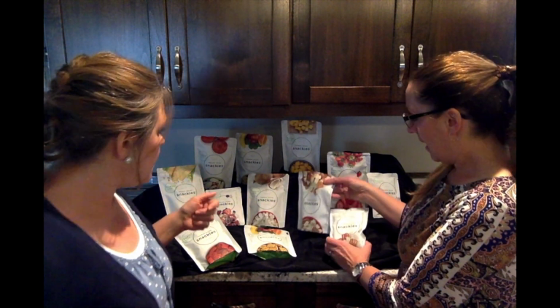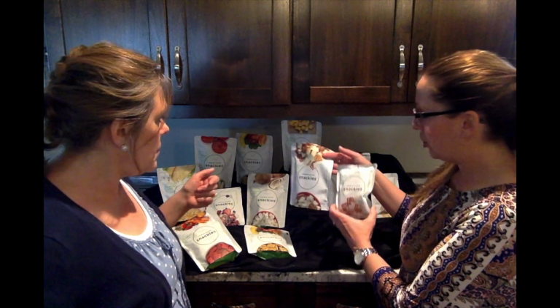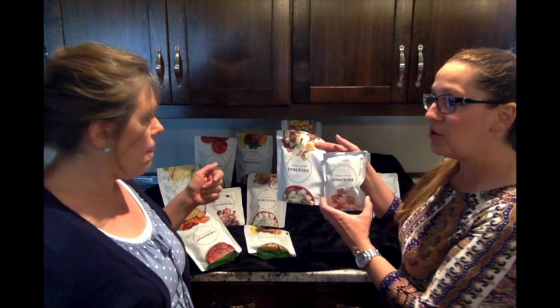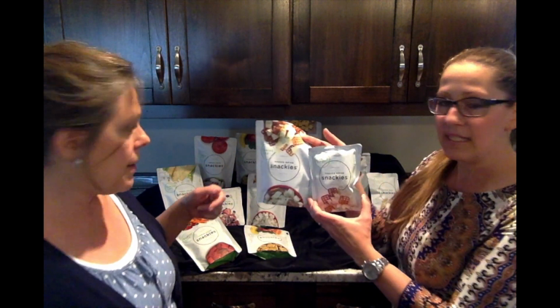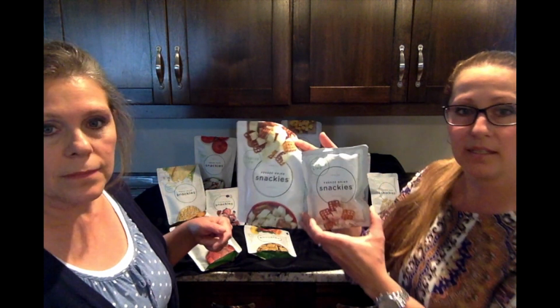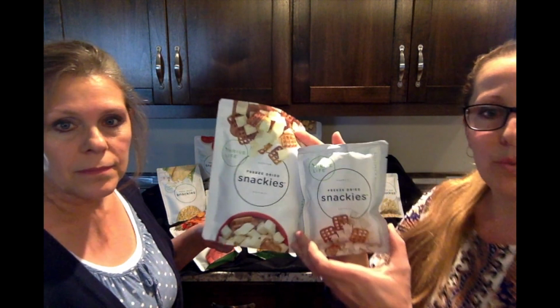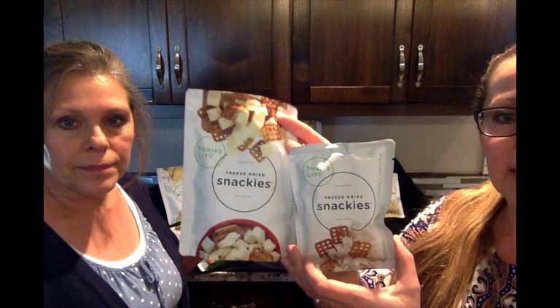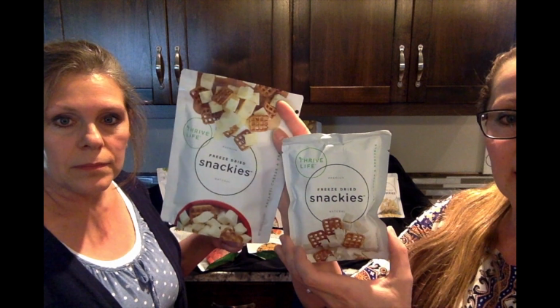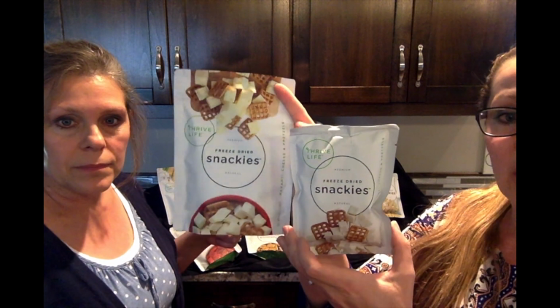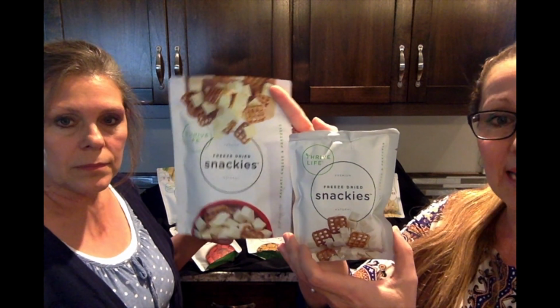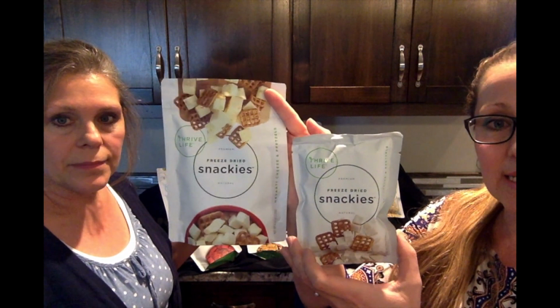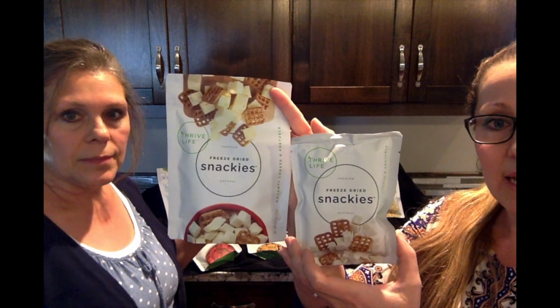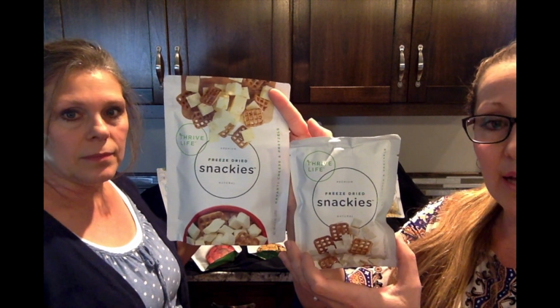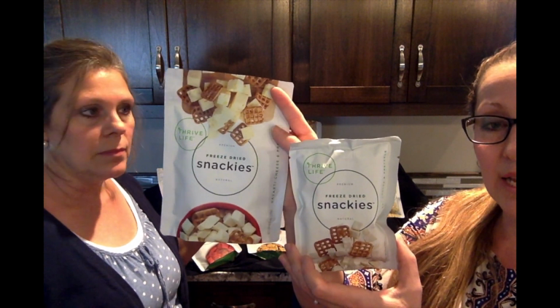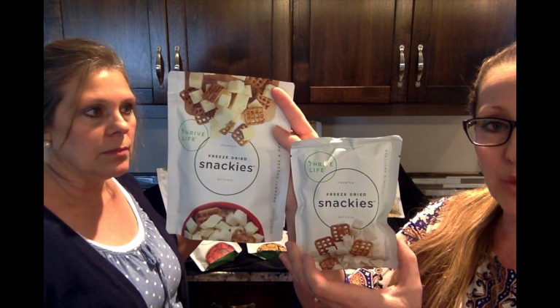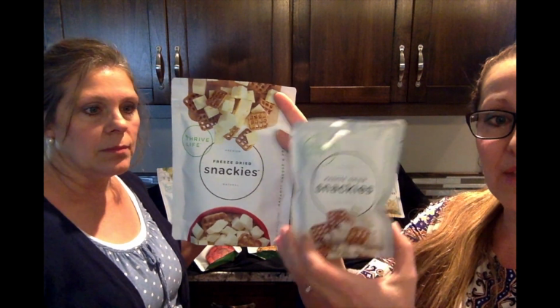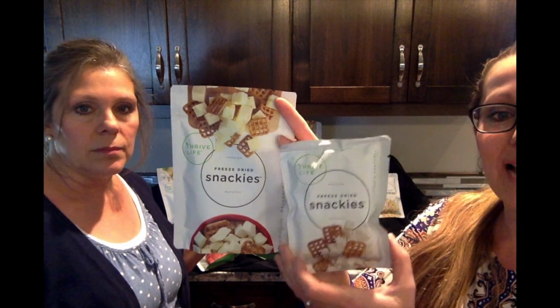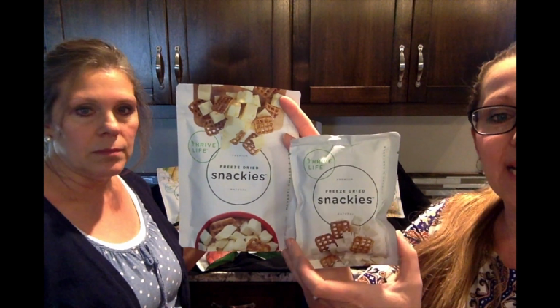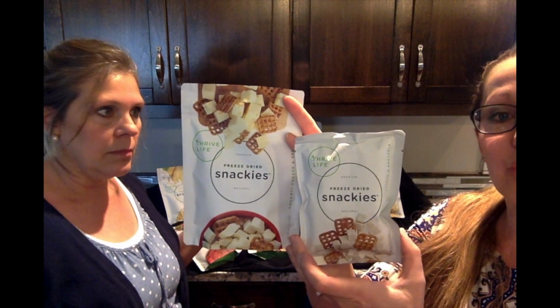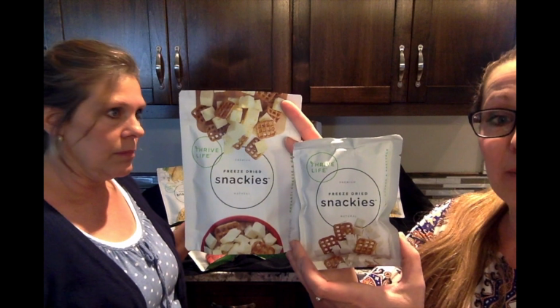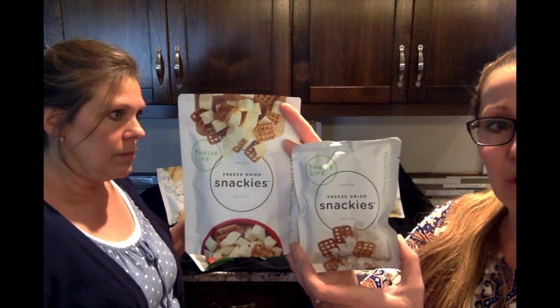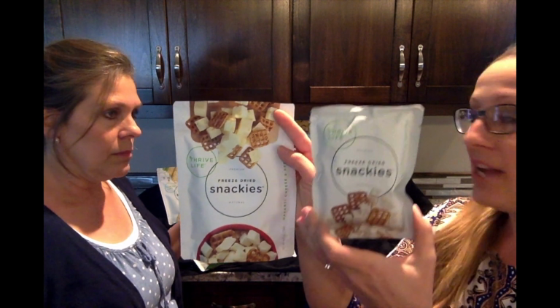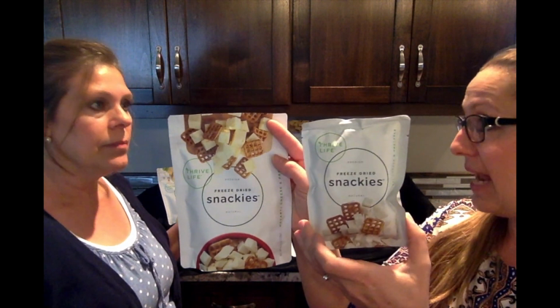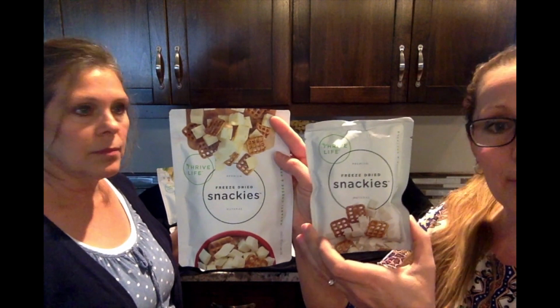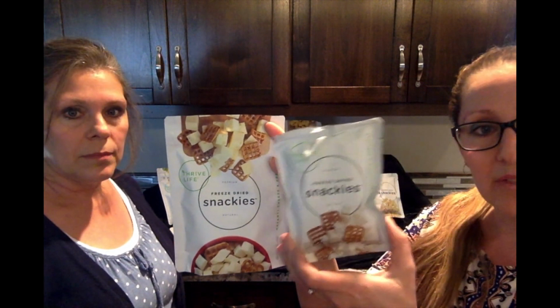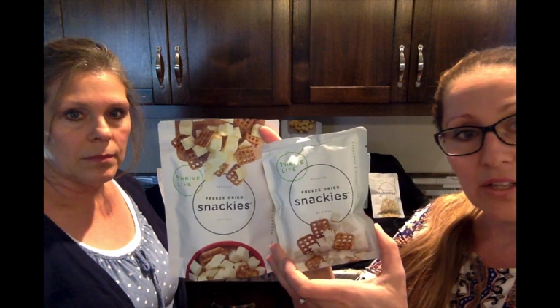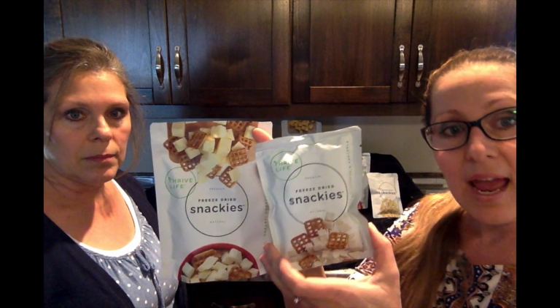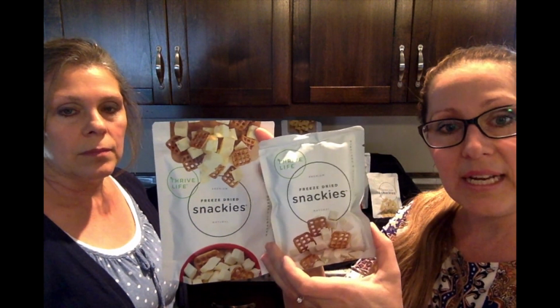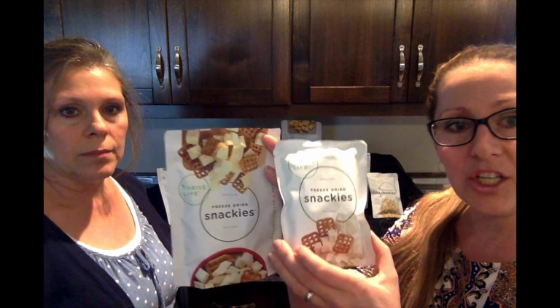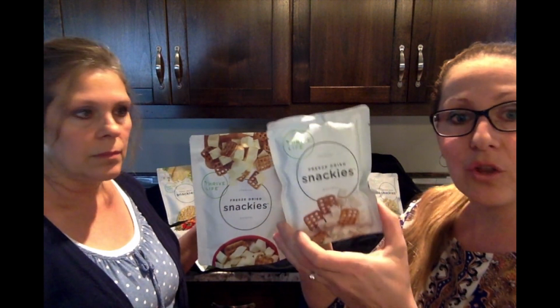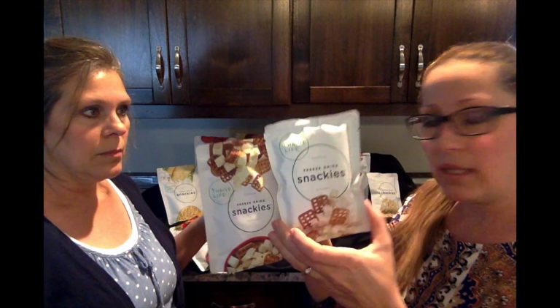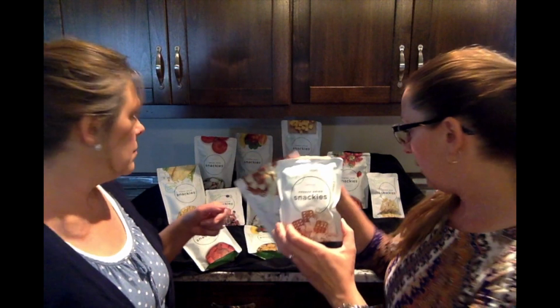These are just the two sizes. This is our Snackys individuals and these are Snackys singles. They're a little bit smaller and you get eight to a box of the singles, and they're easy to just throw into lunch boxes.